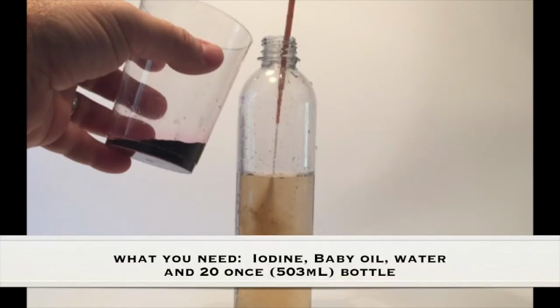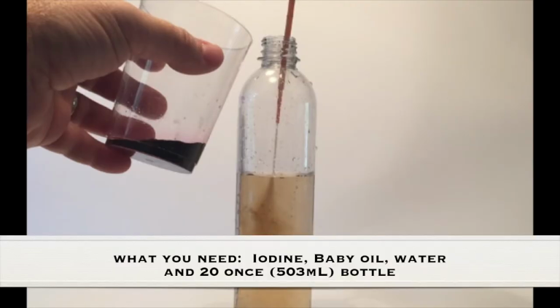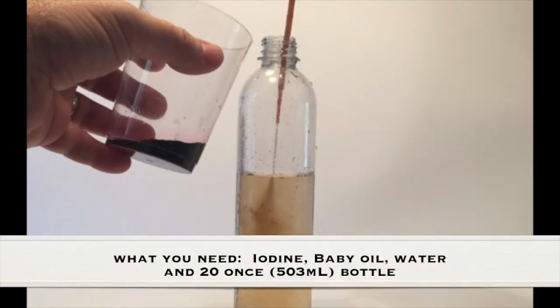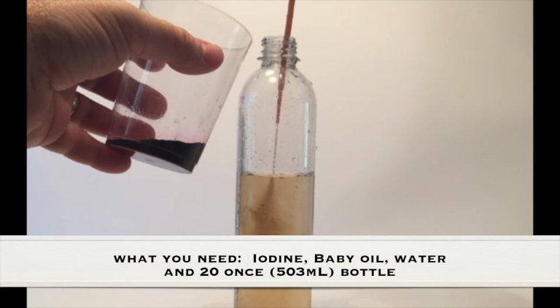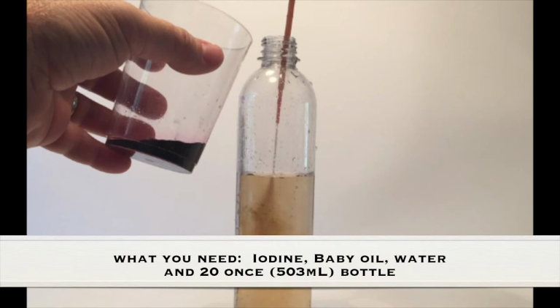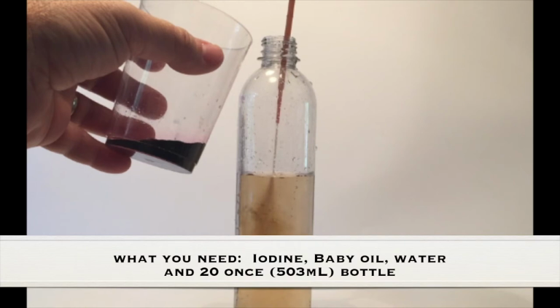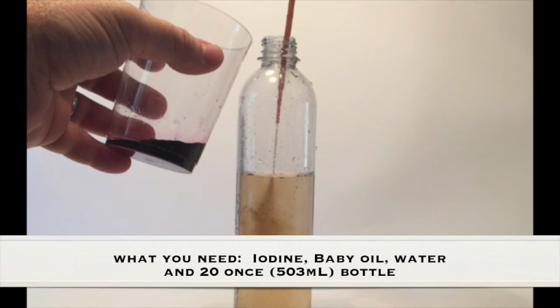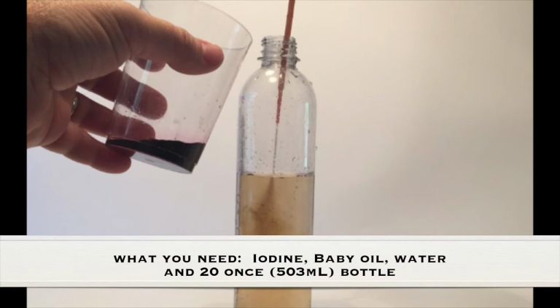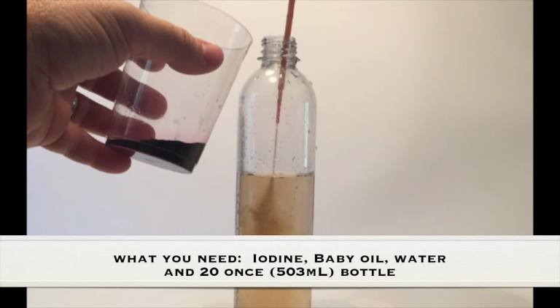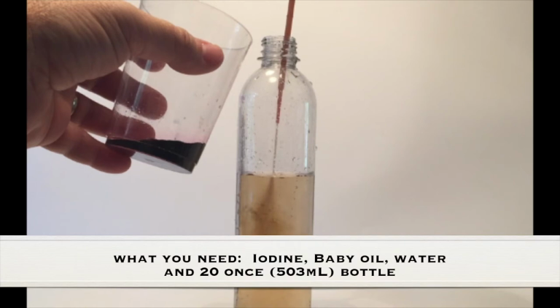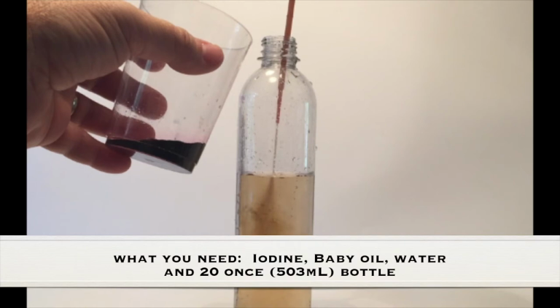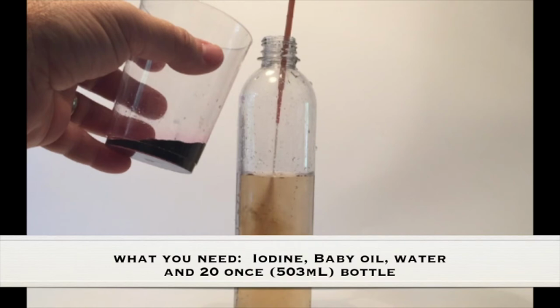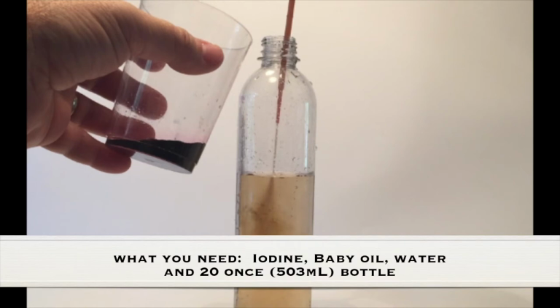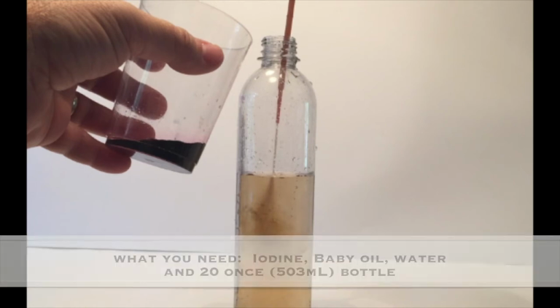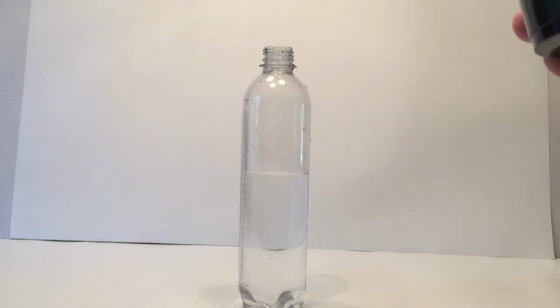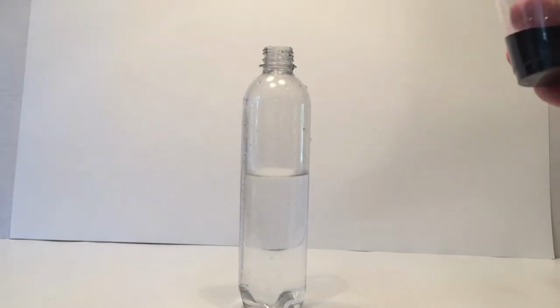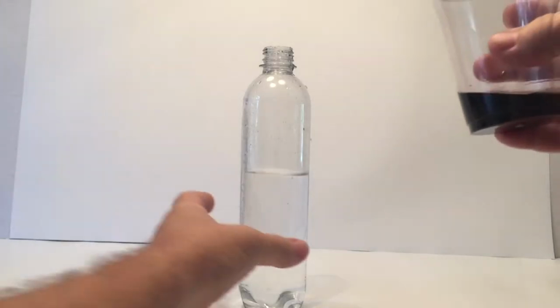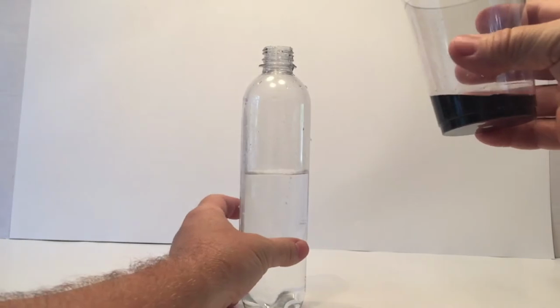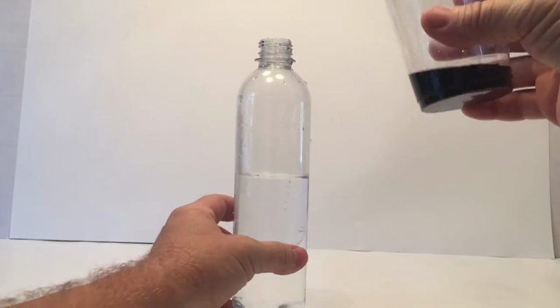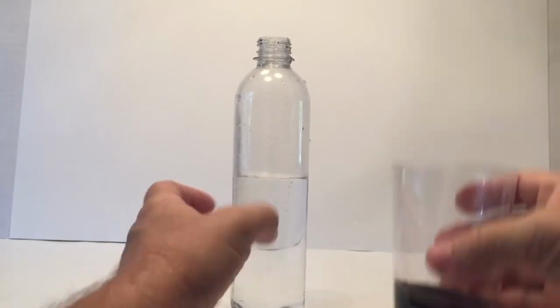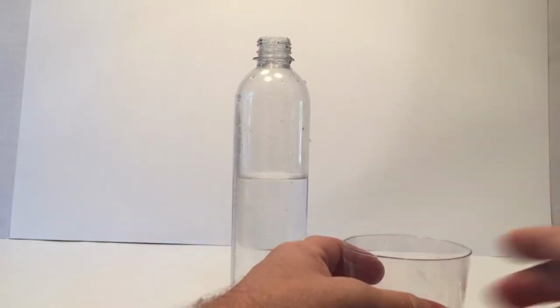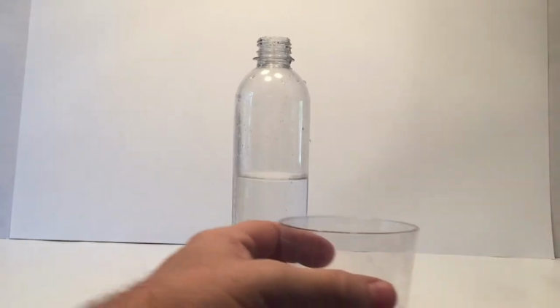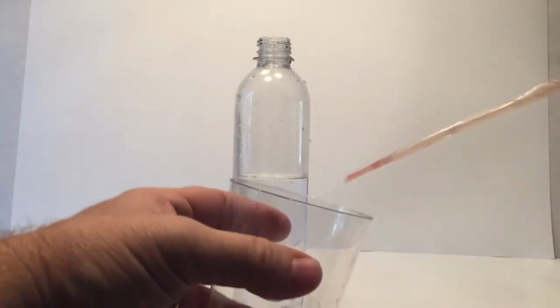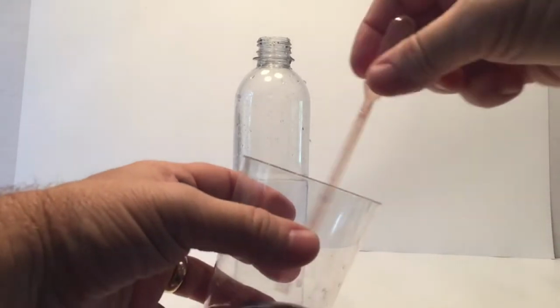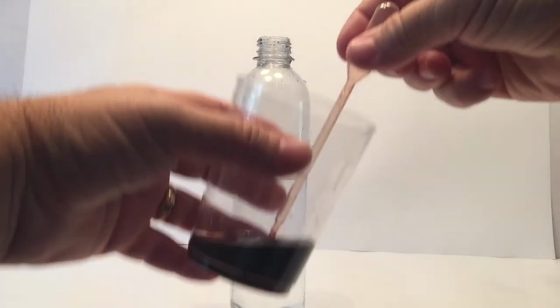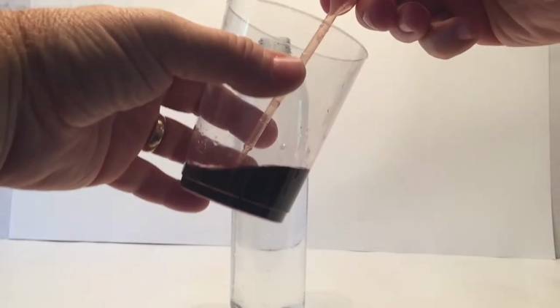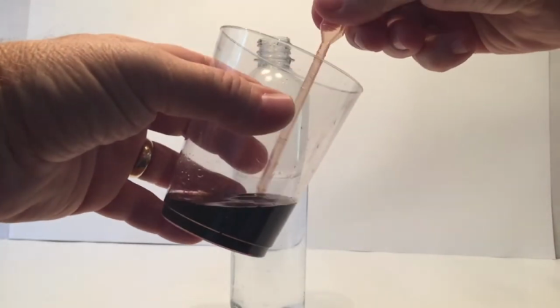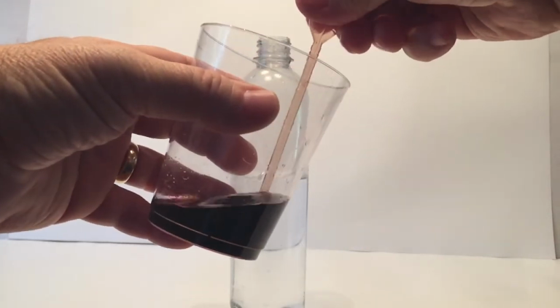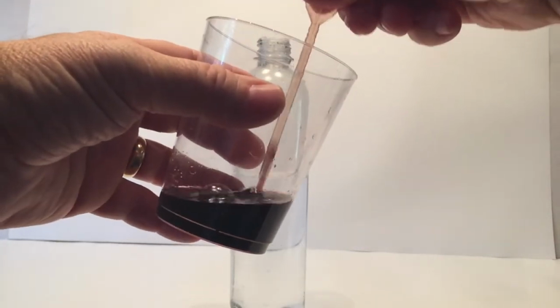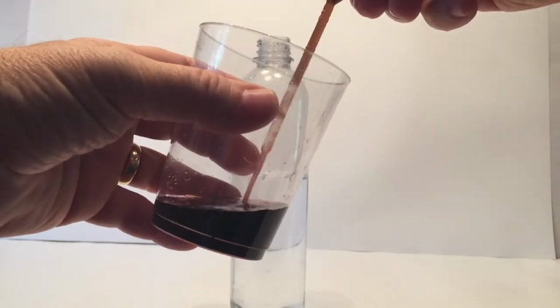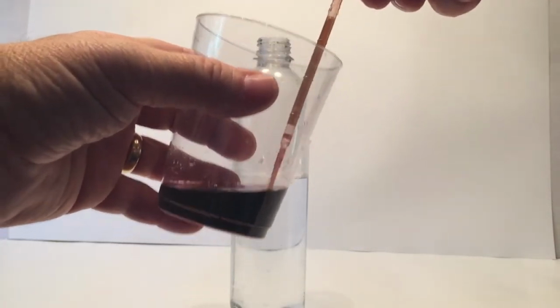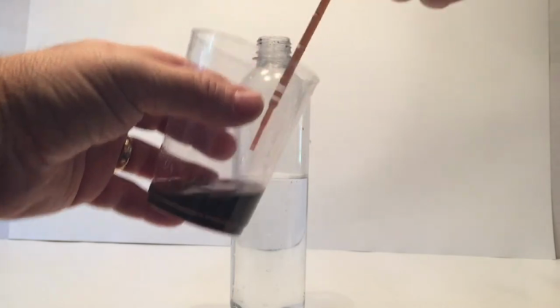What you need for this experiment is iodine, baby oil, water, and a 20-ounce bottle. To set up this experiment, we take a 20-ounce bottle — 503 milliliters — and fill it halfway with regular tap water.